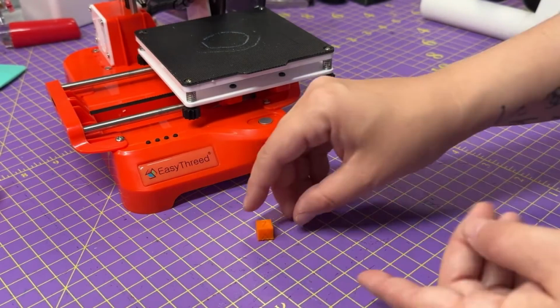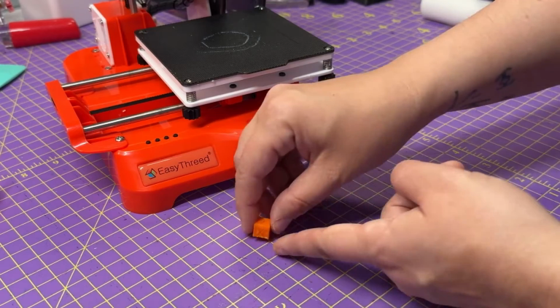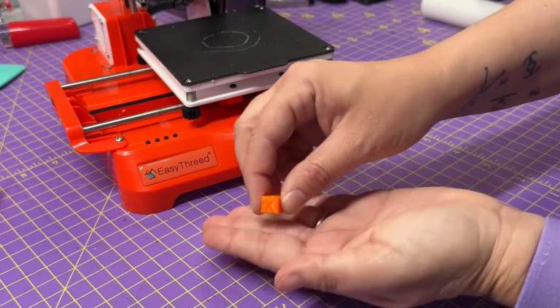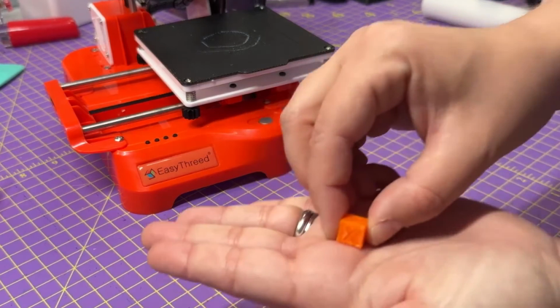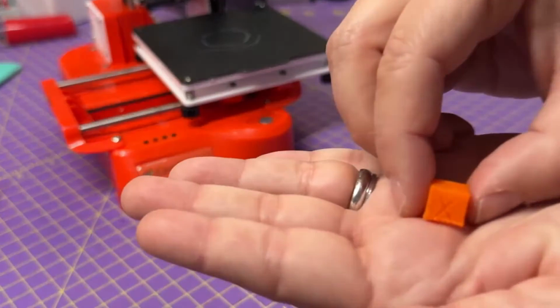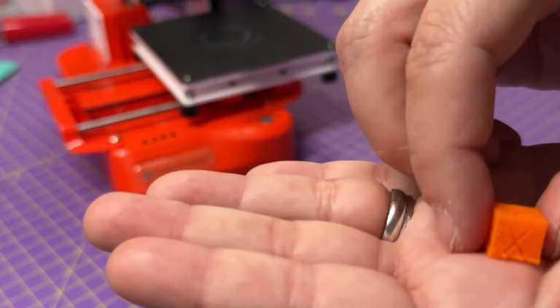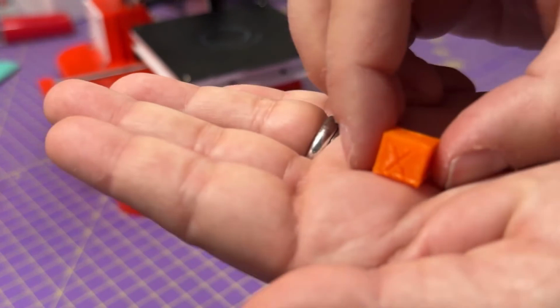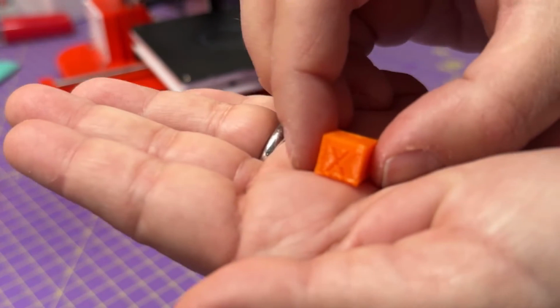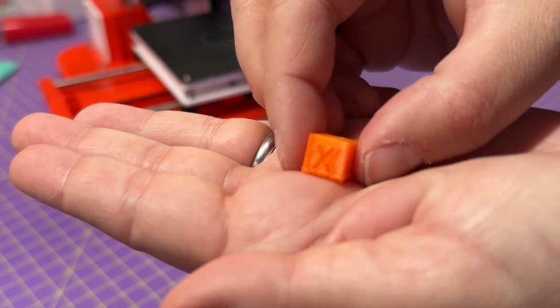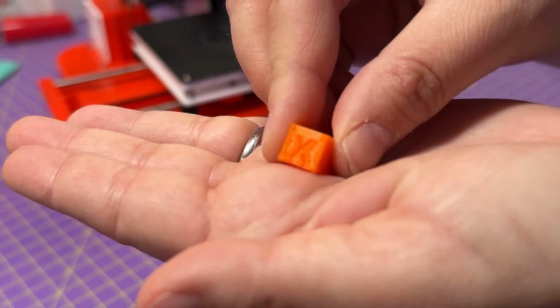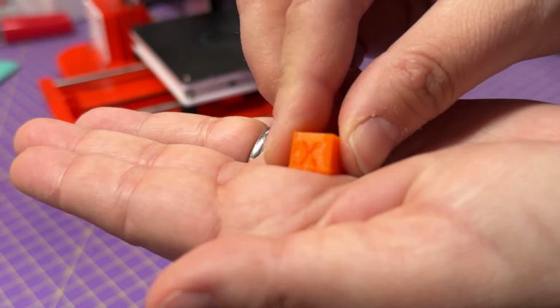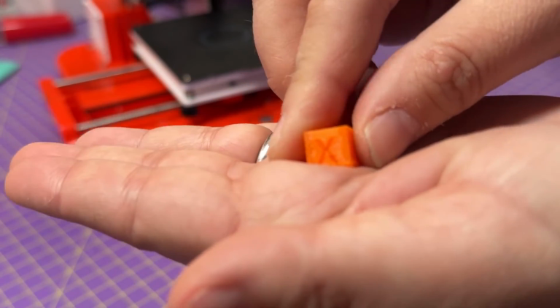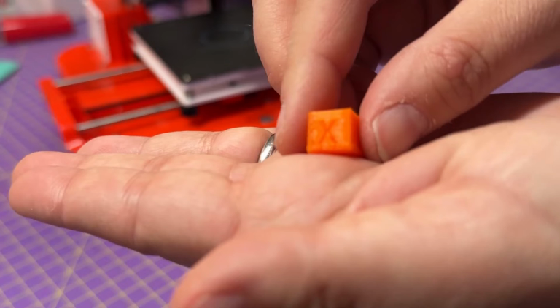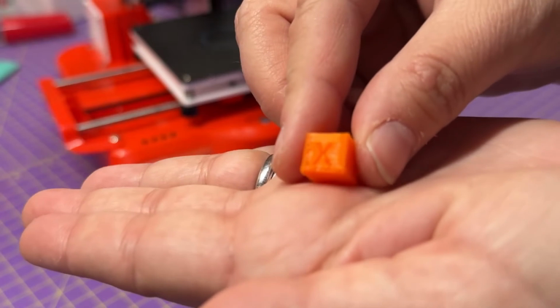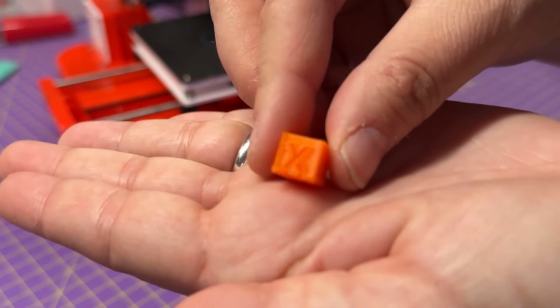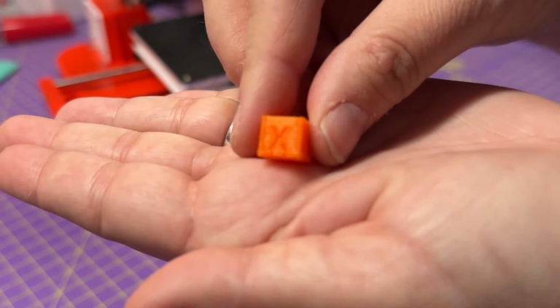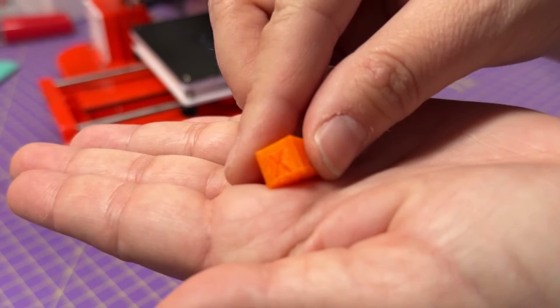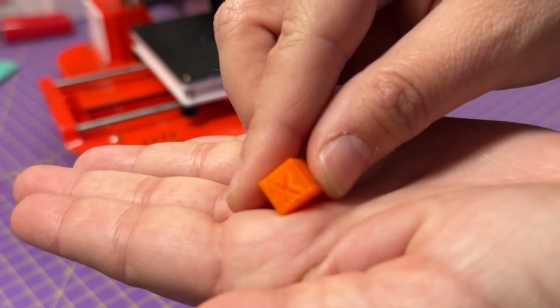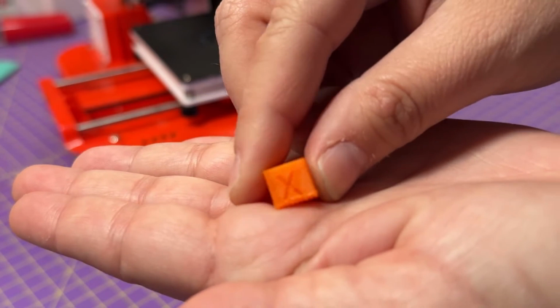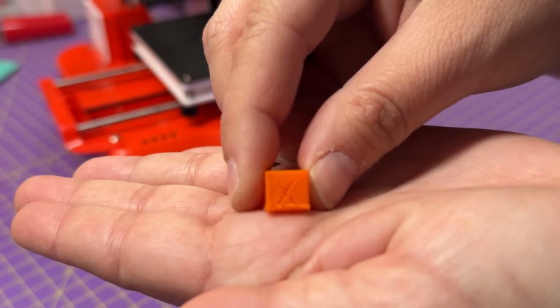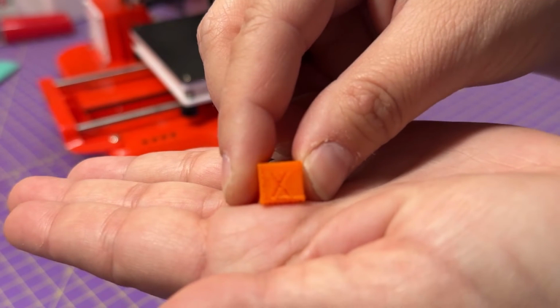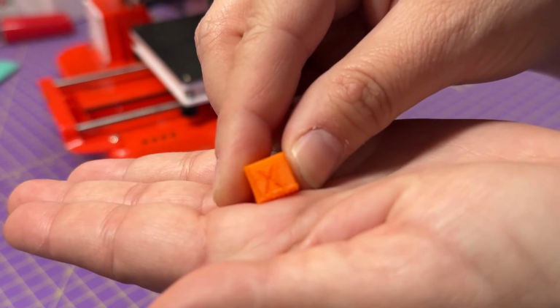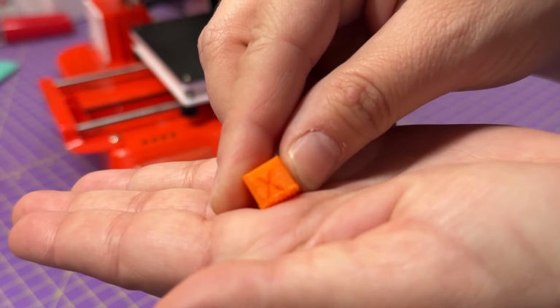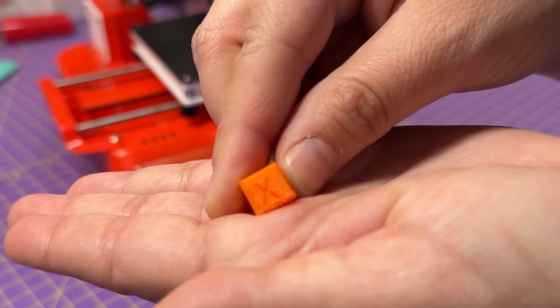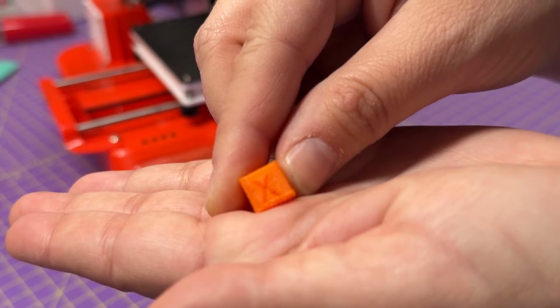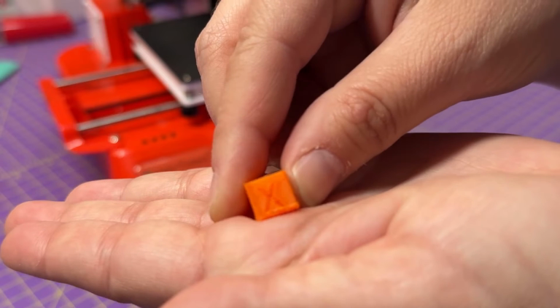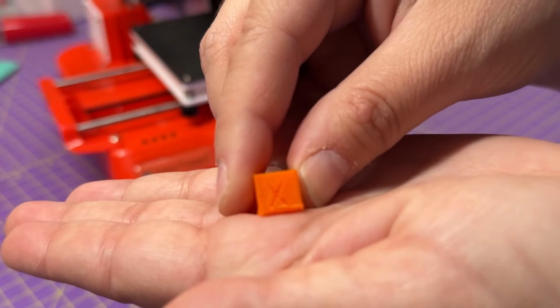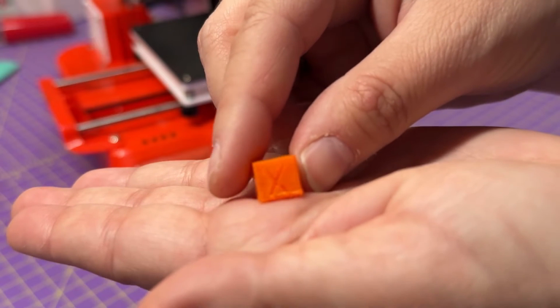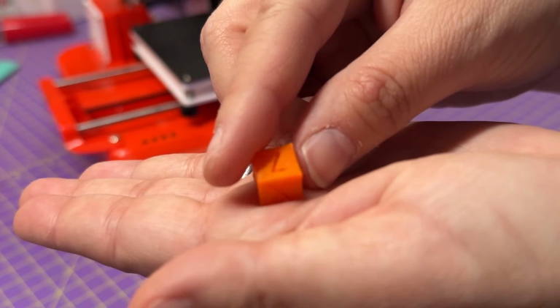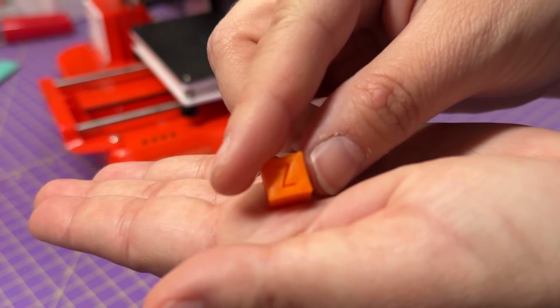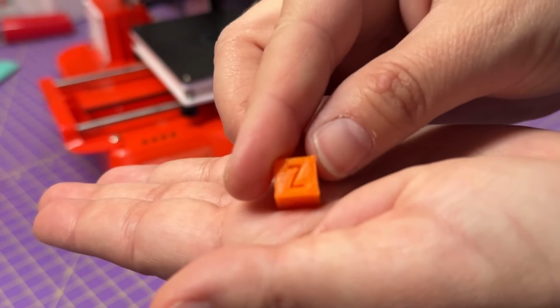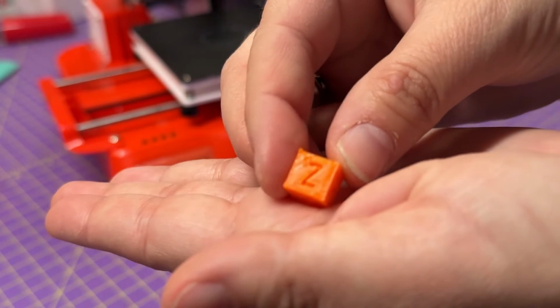Just for fun, I also printed it super small — look at how cute it is! But jokes aside, that's actually some really good detail at that tiny size.